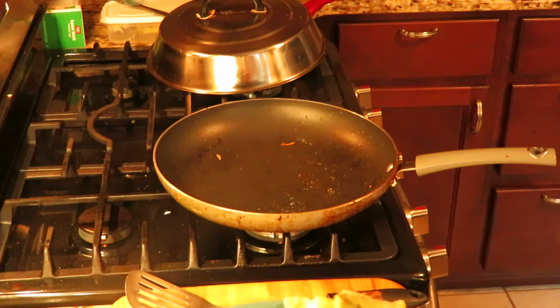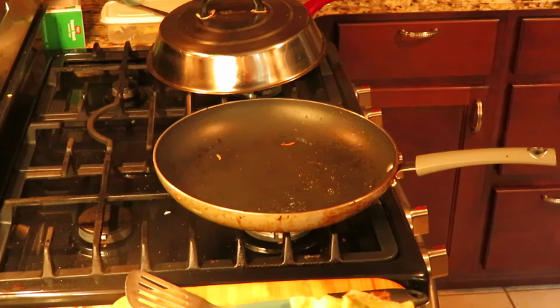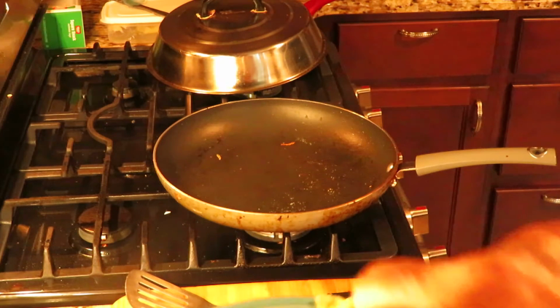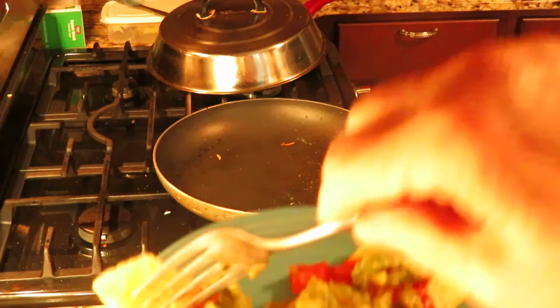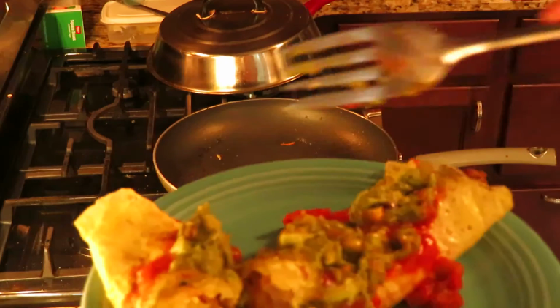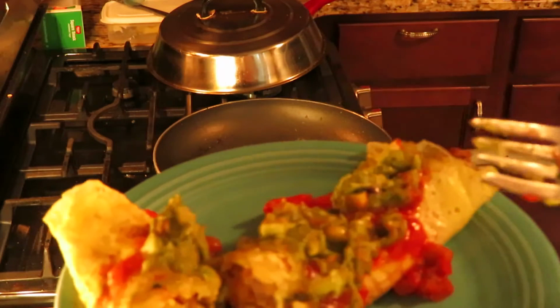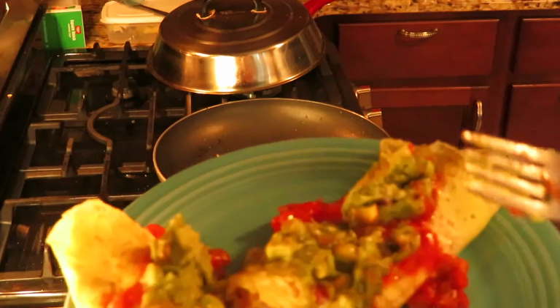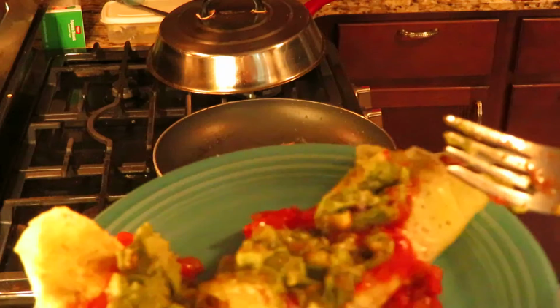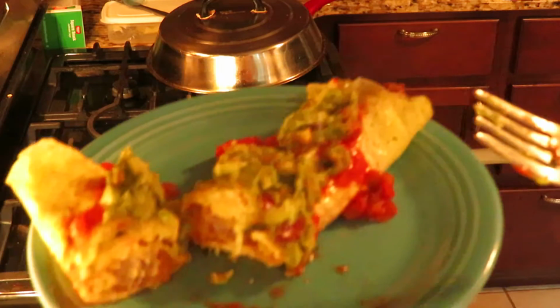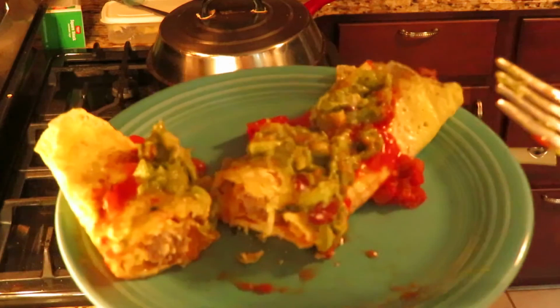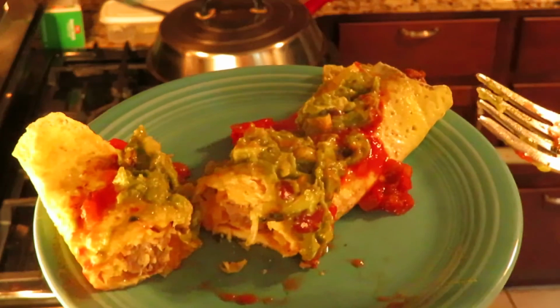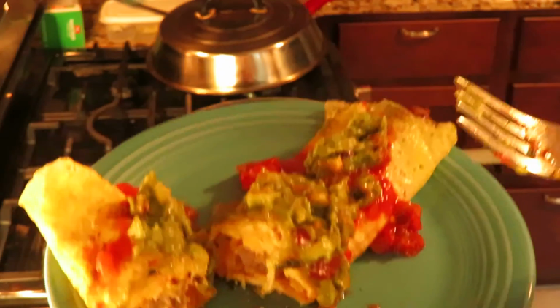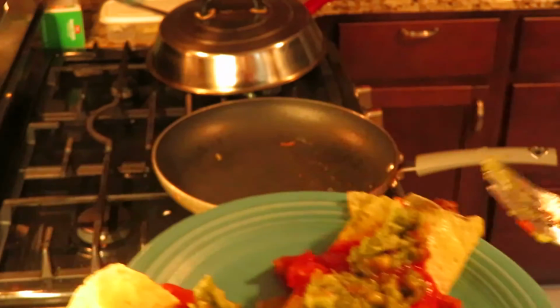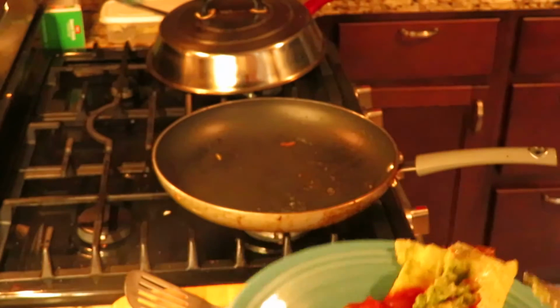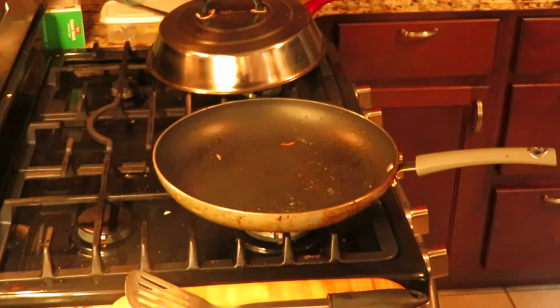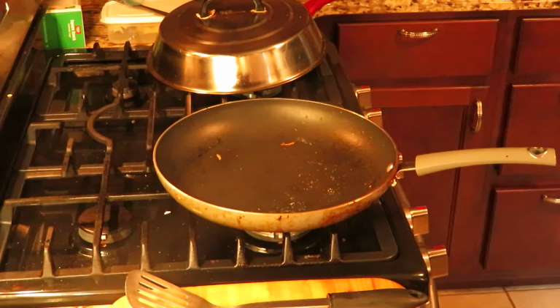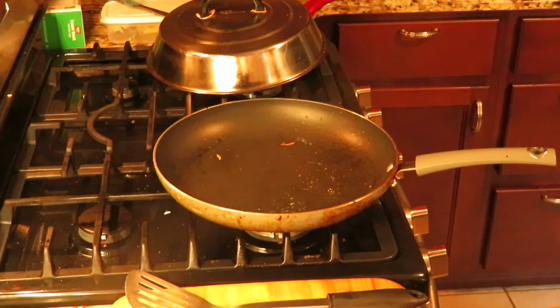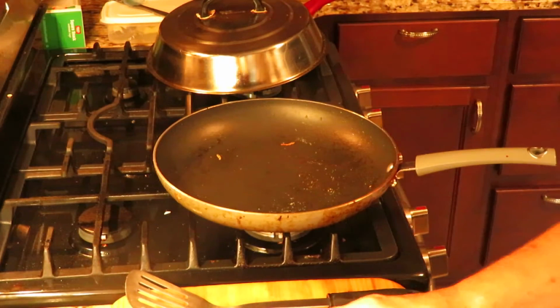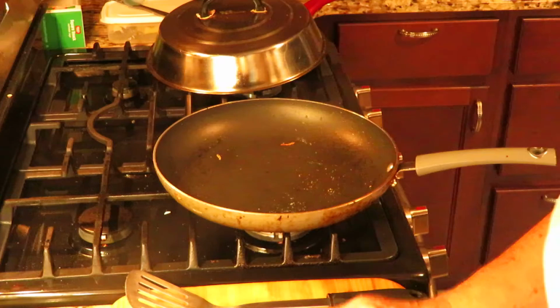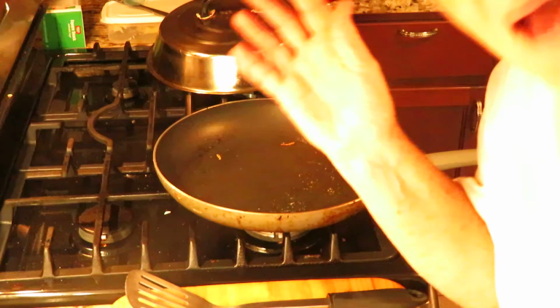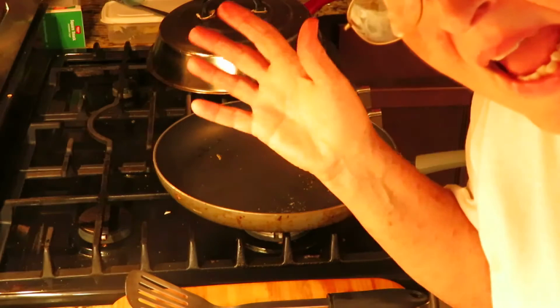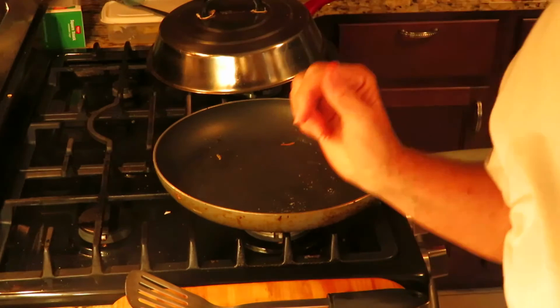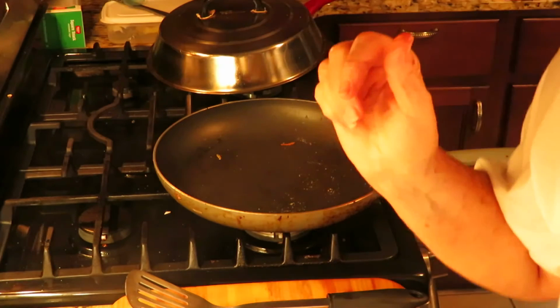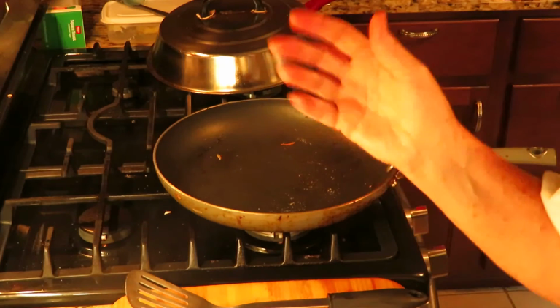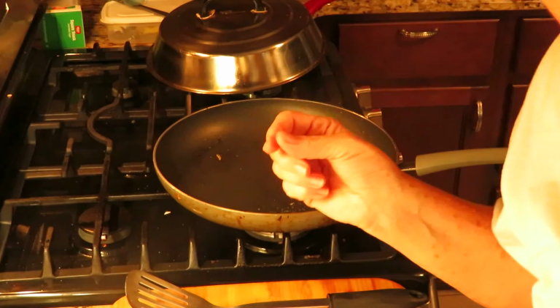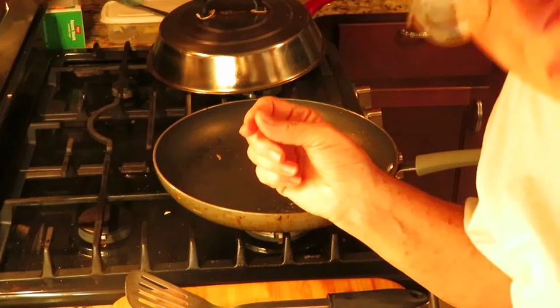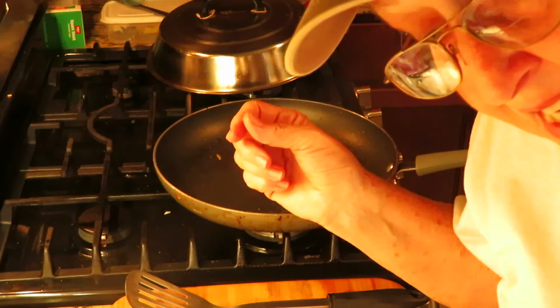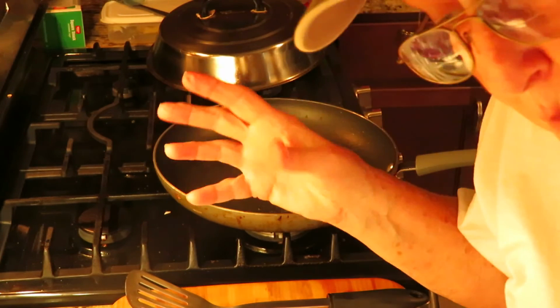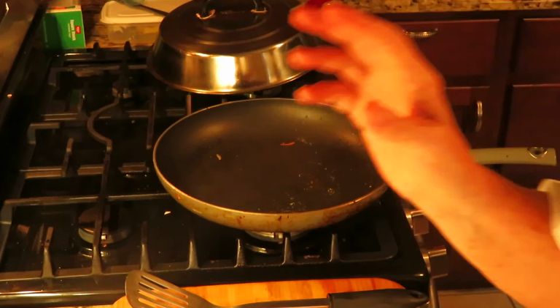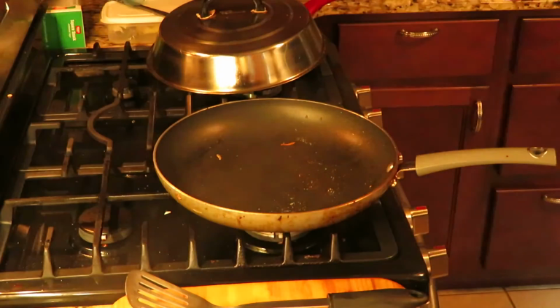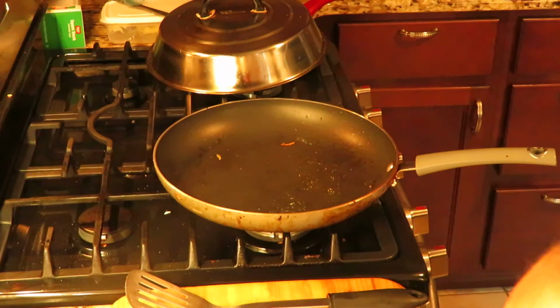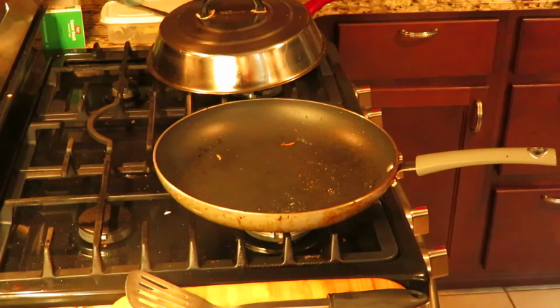I'll cut it for you so you can see — sometimes the cheese doesn't get all the way melted, but there you go, look at that. I'm gonna eat it, so I will say goodbye and I'll talk to you as soon as I decide to make something else cute, which will probably be later this afternoon. Talk to you later!